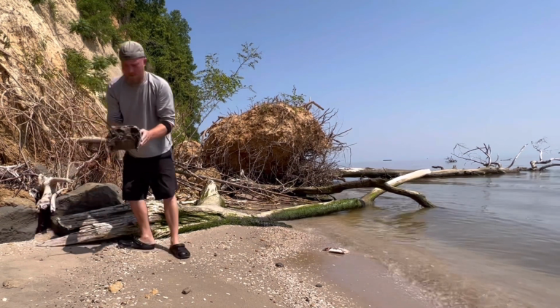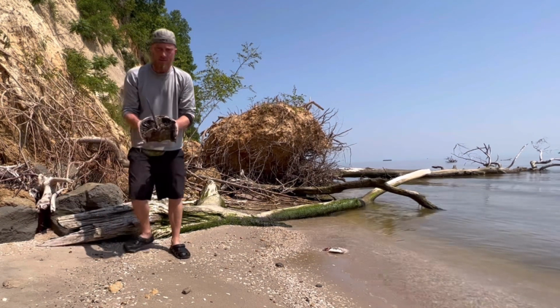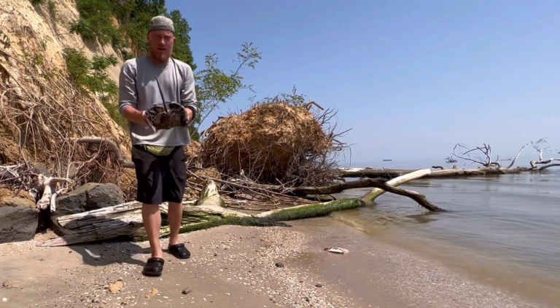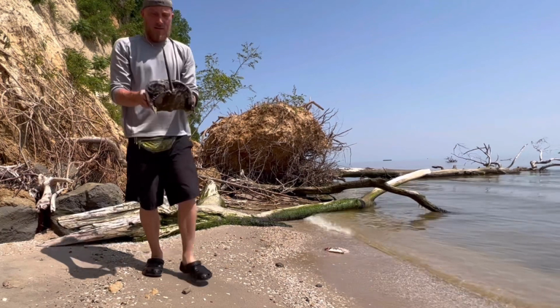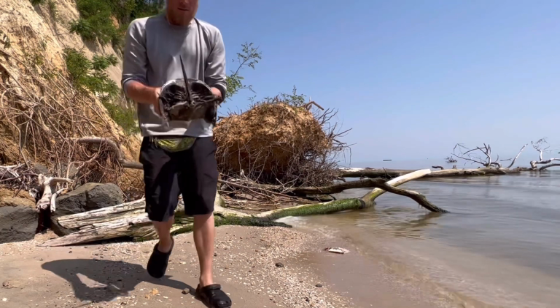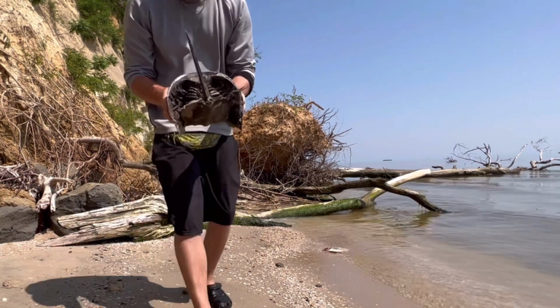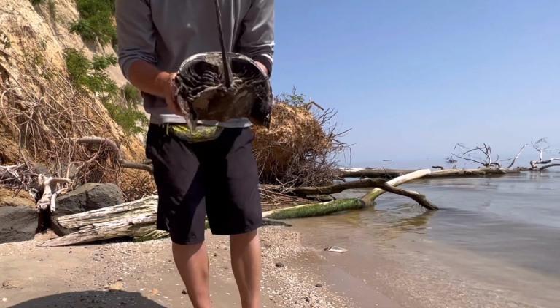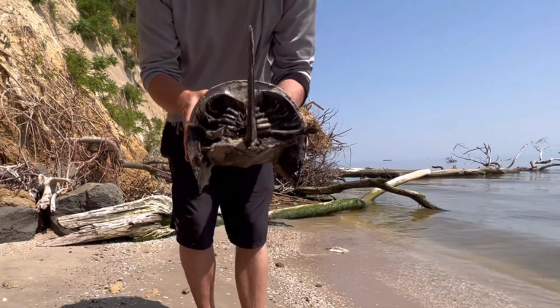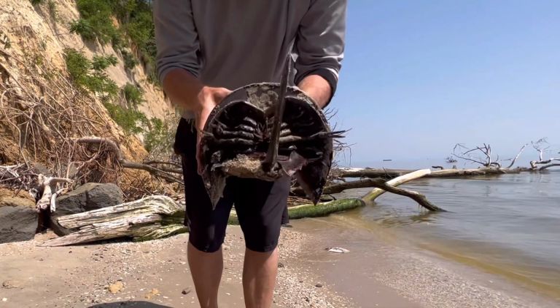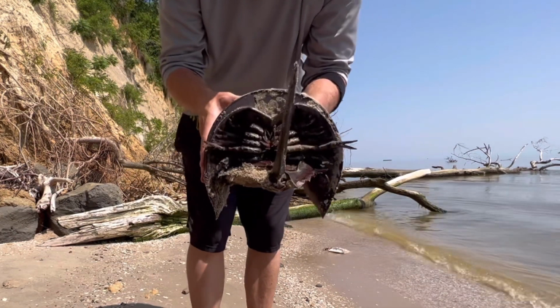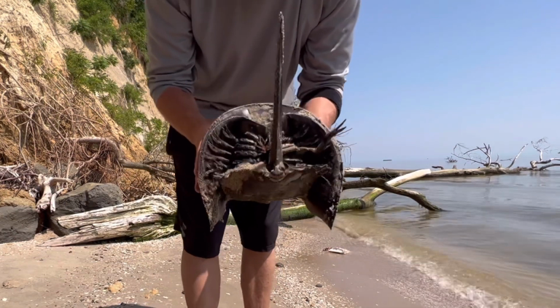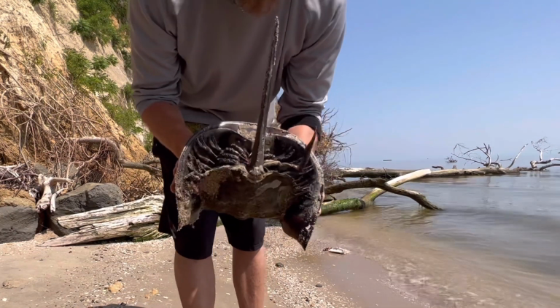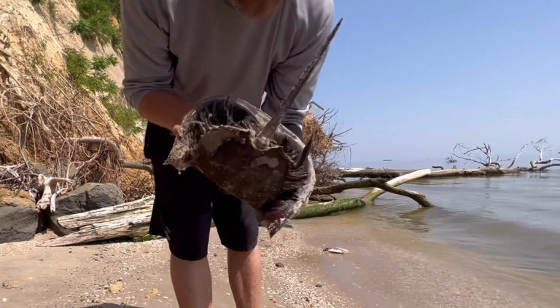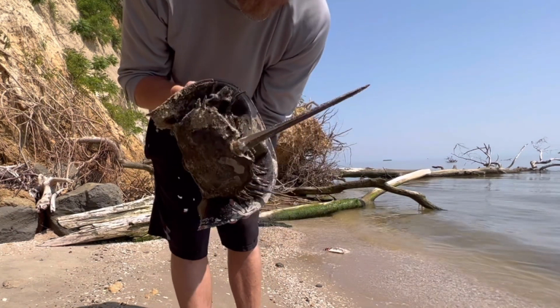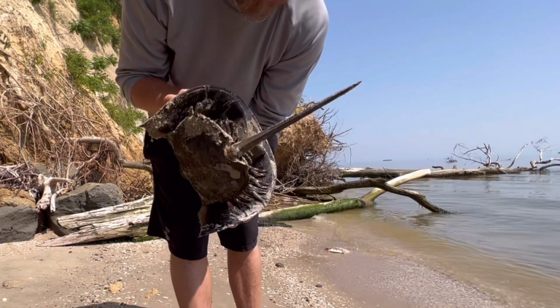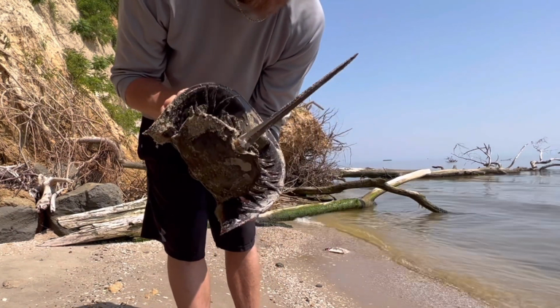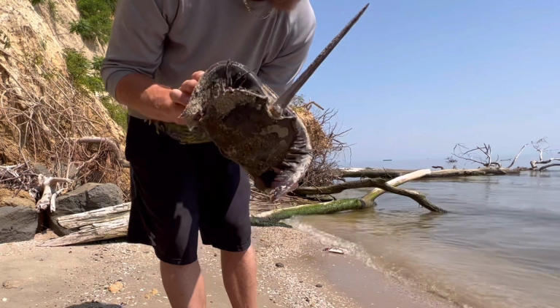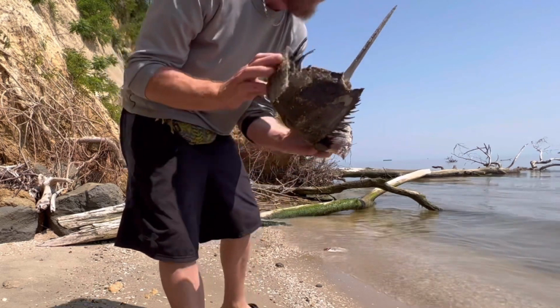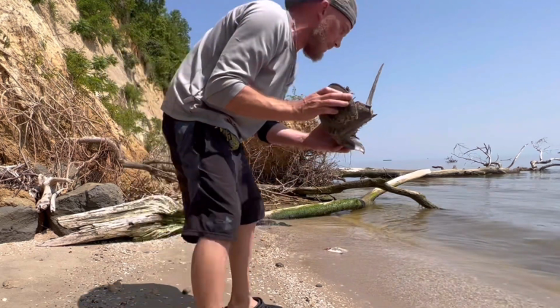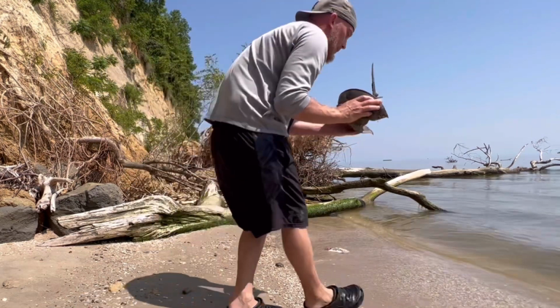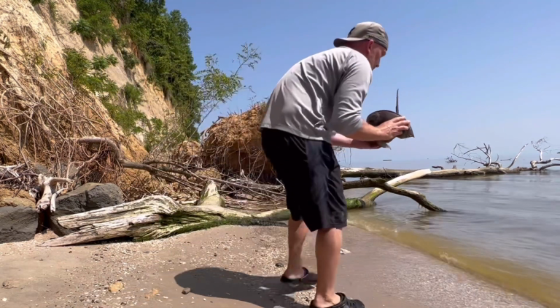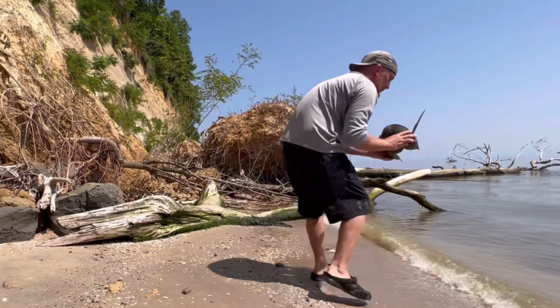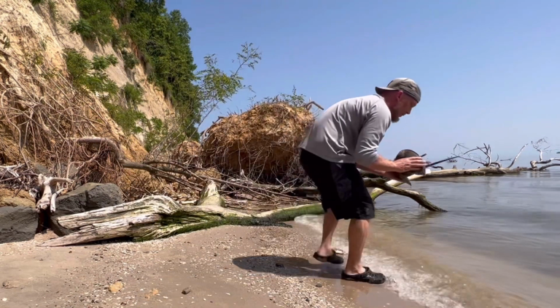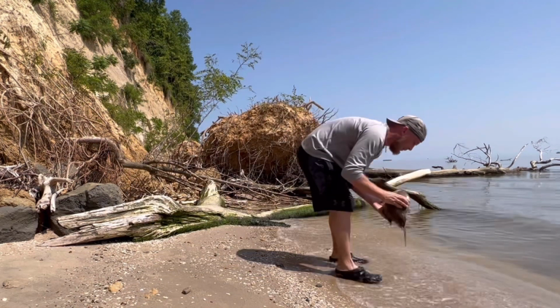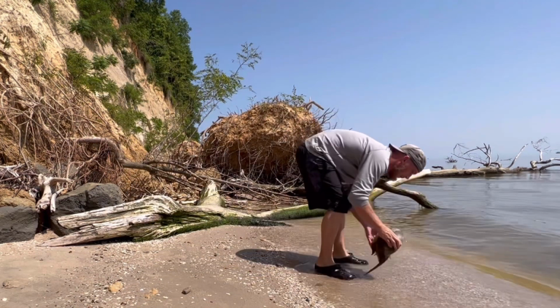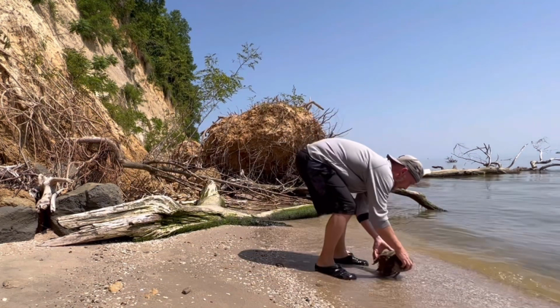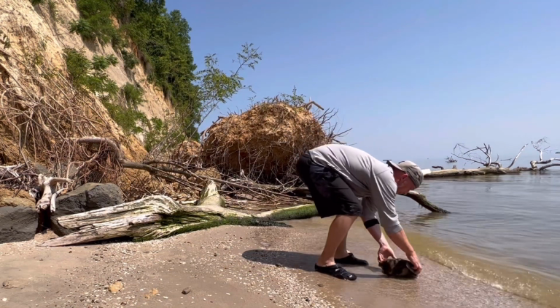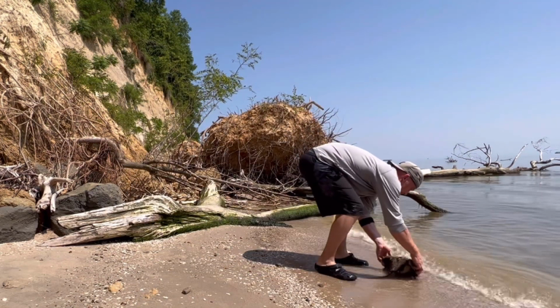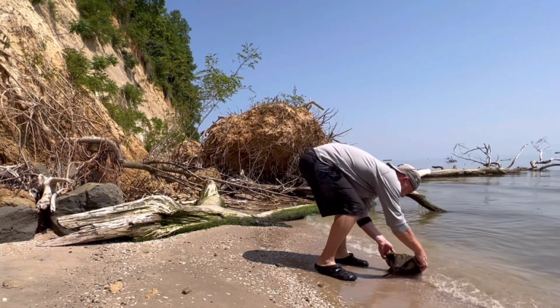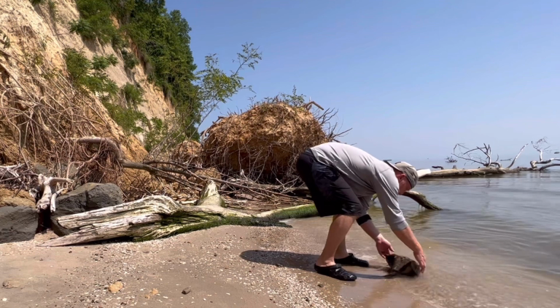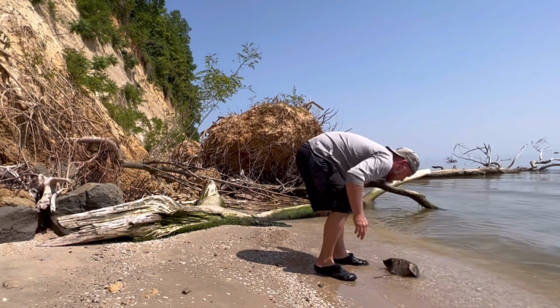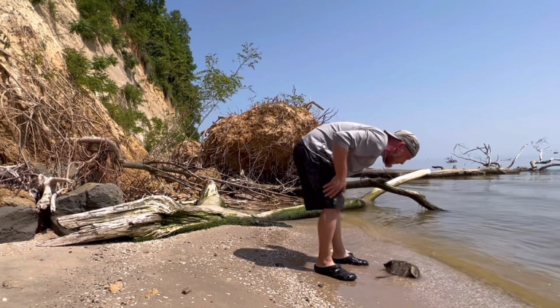Look at this guy - see all his insides, all his legs. There you go buddy.